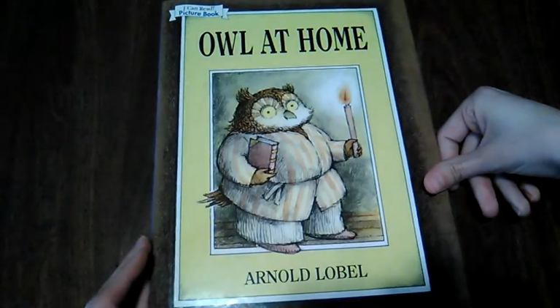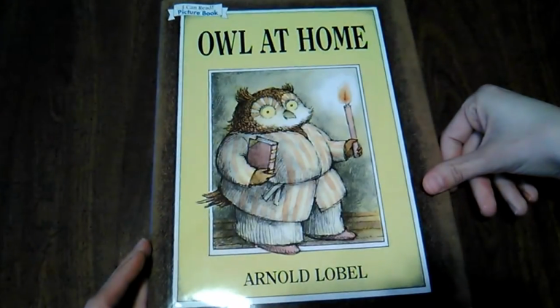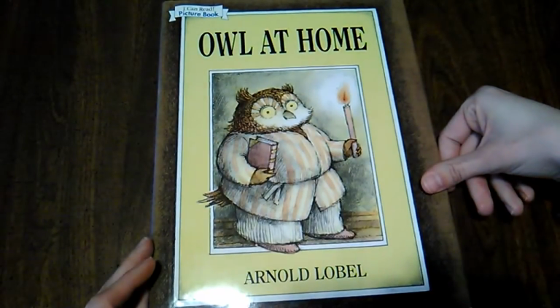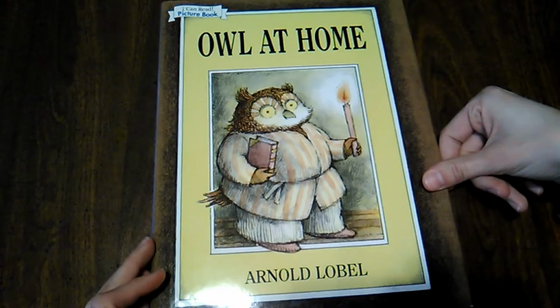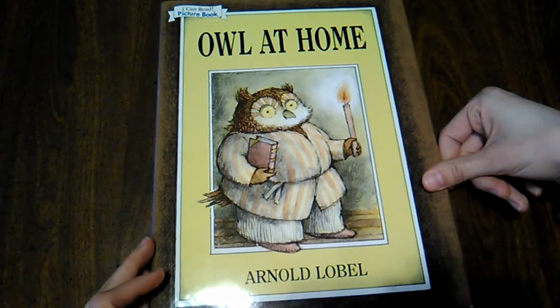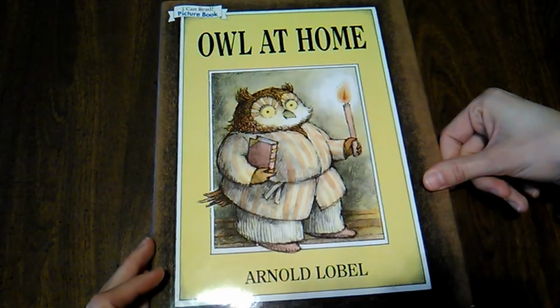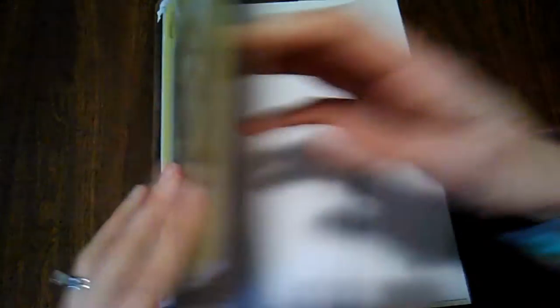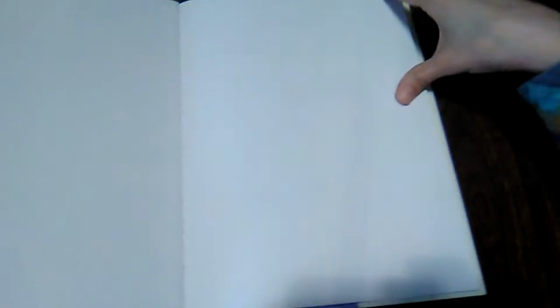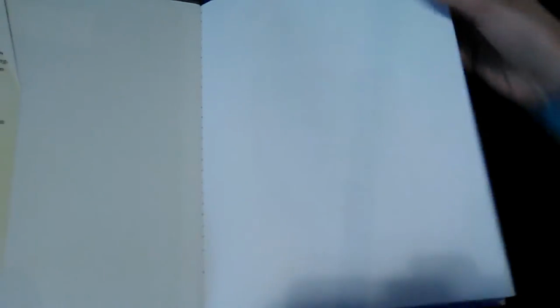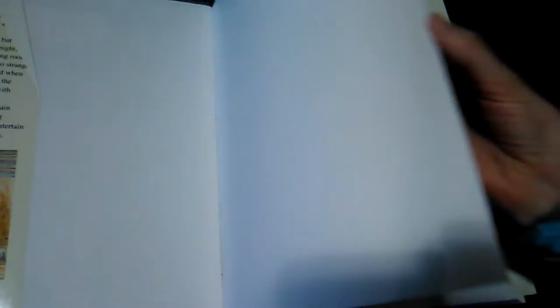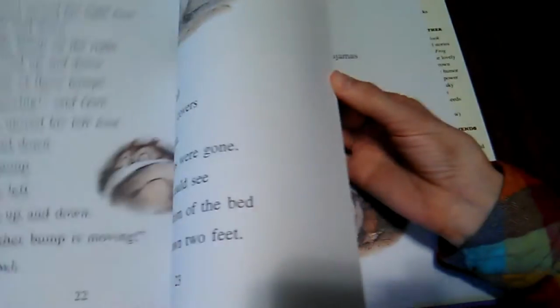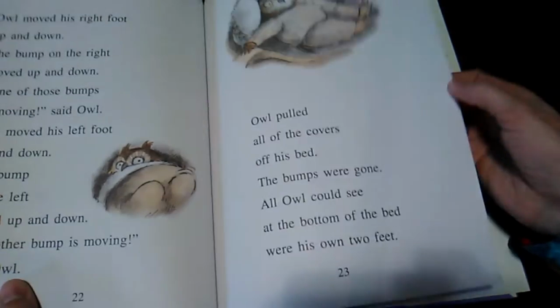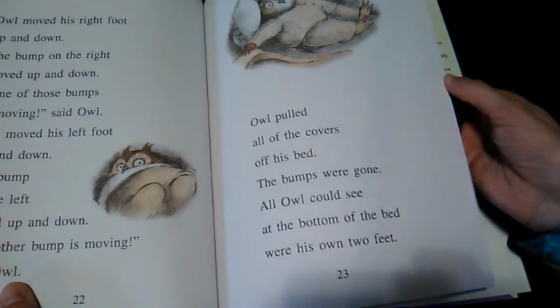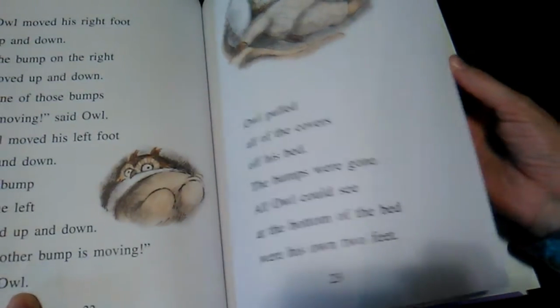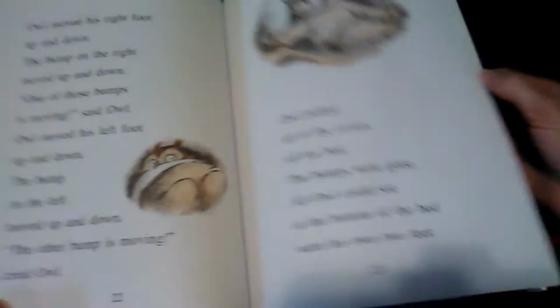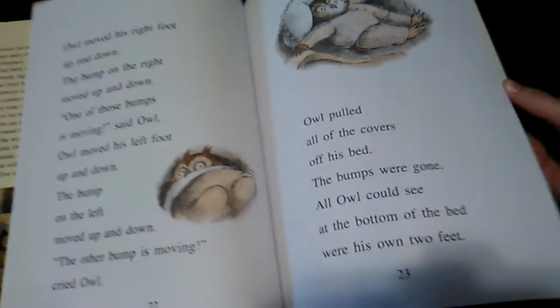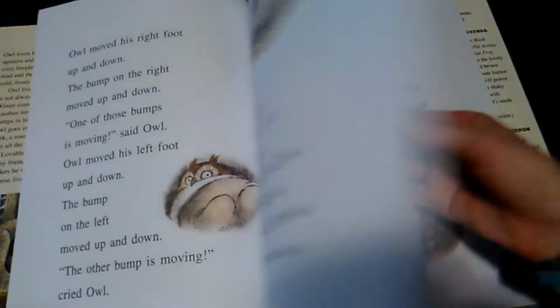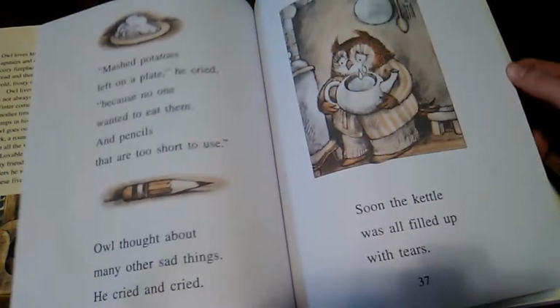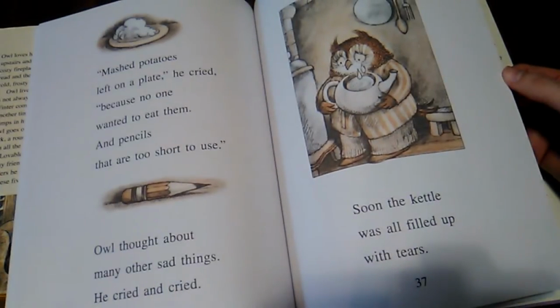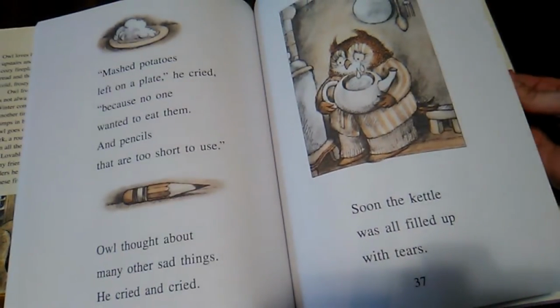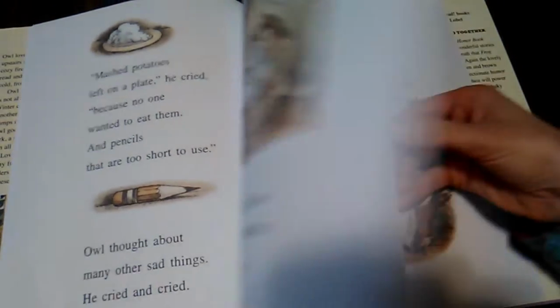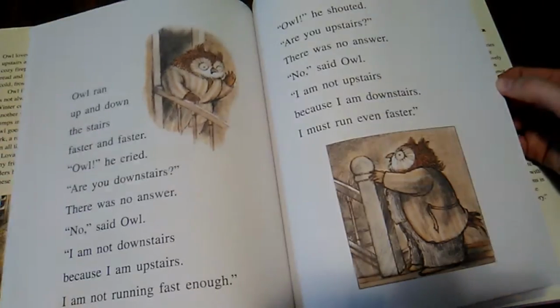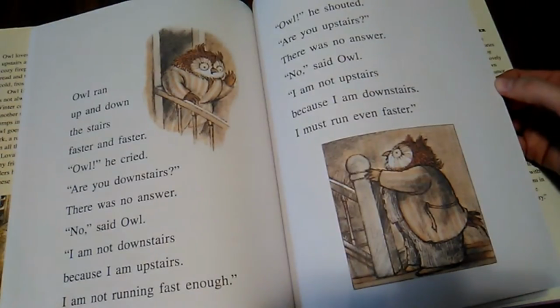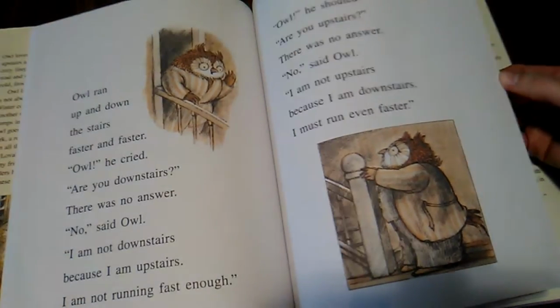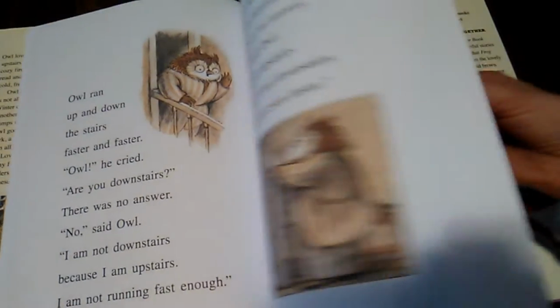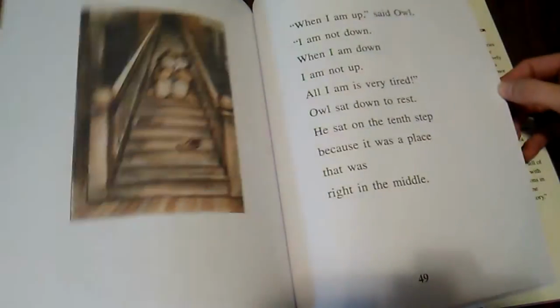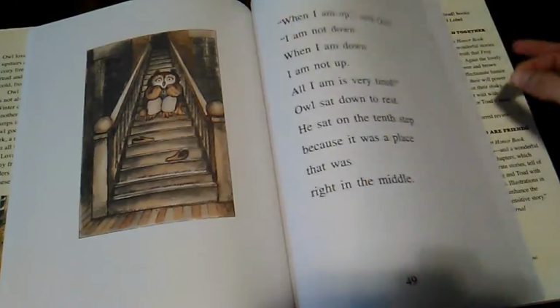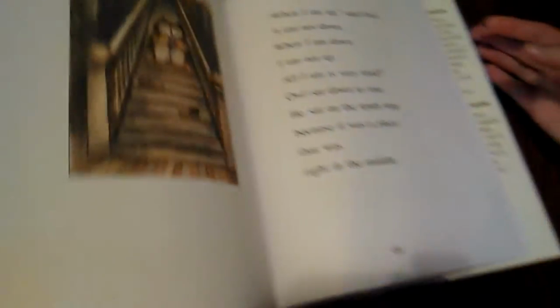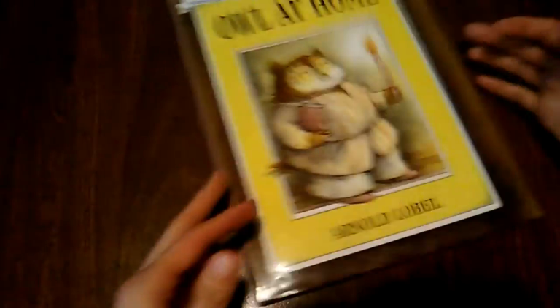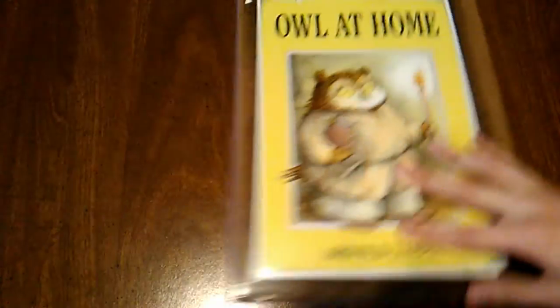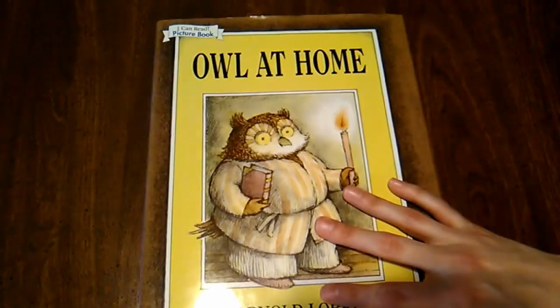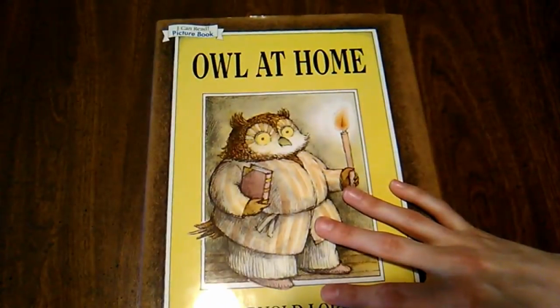Owl at Home by Arnold Lobel is very, very funny. The illustrations might not be my favorite, but it's funny enough that I'm willing to forgive it. It's really, really funny — I was laughing a lot while reading it.